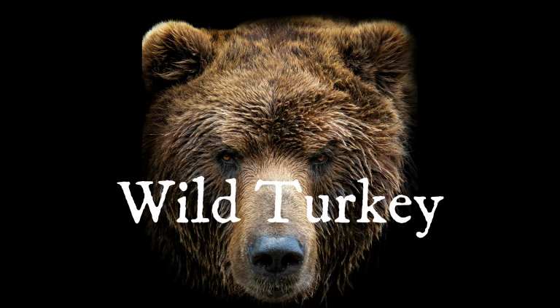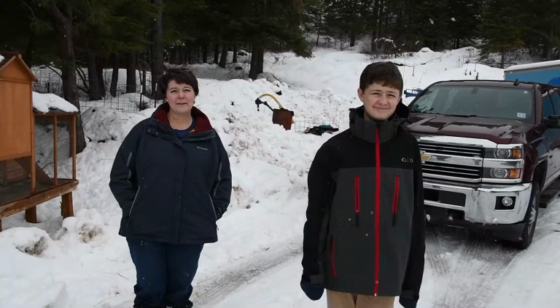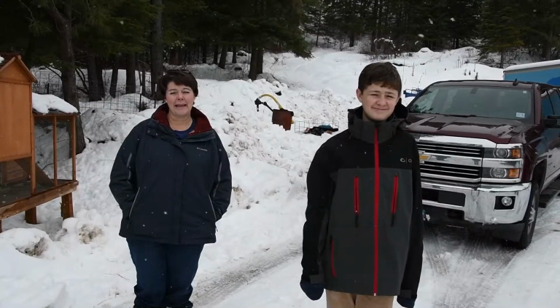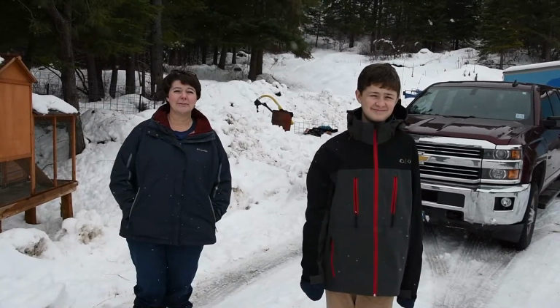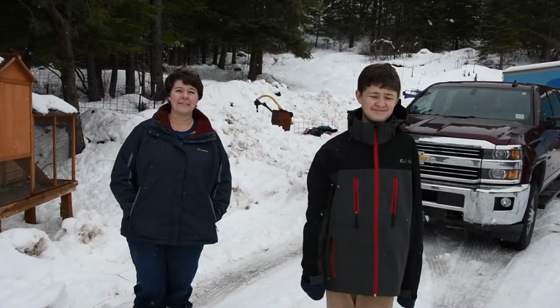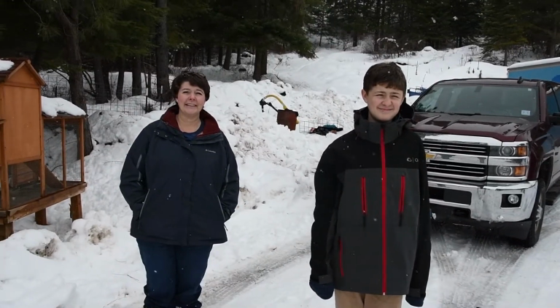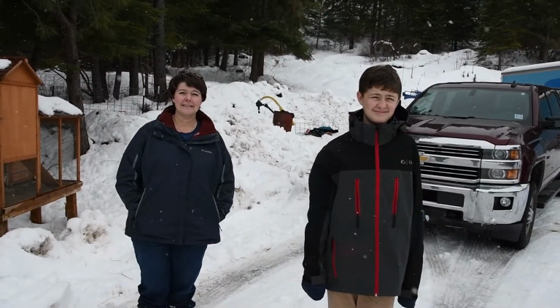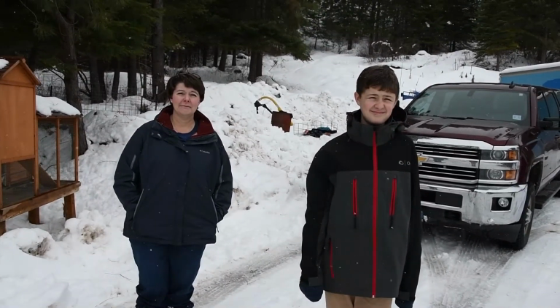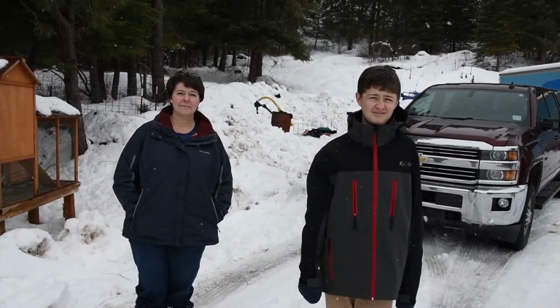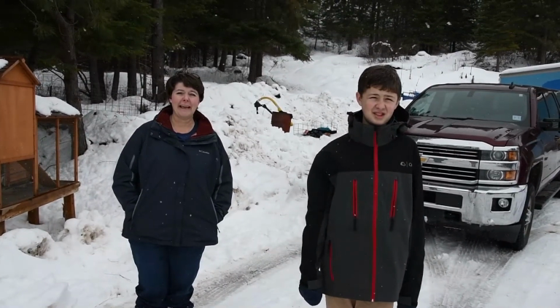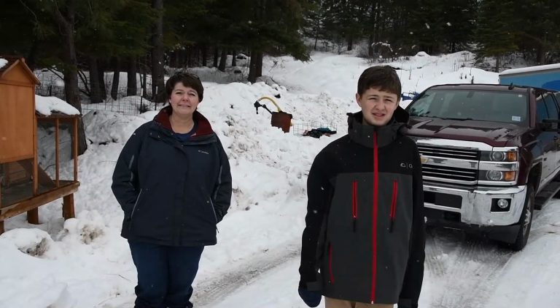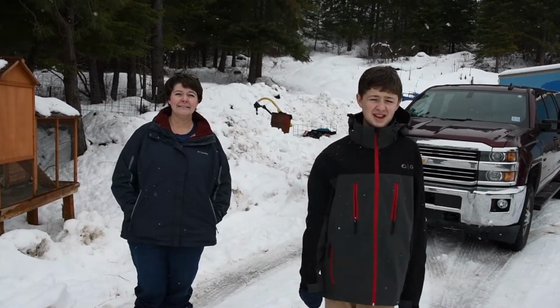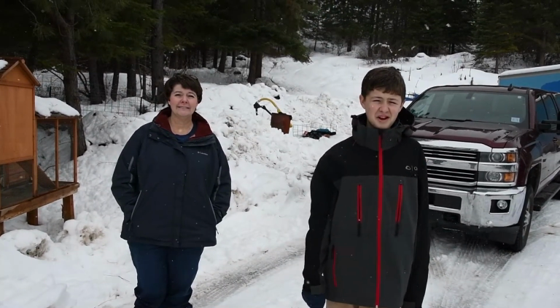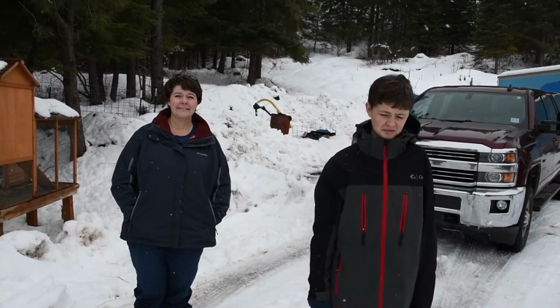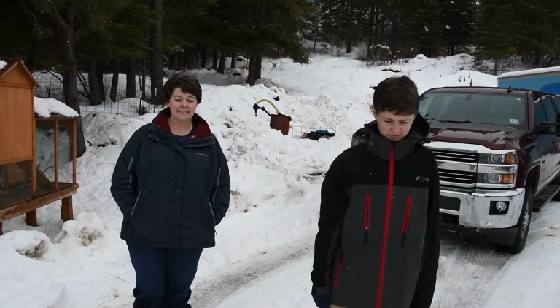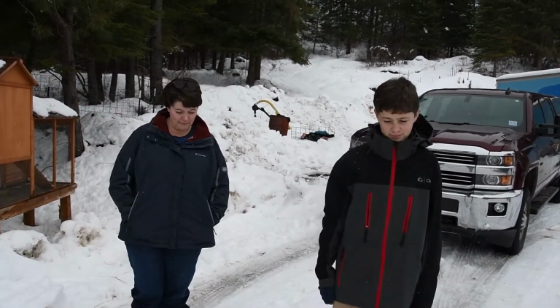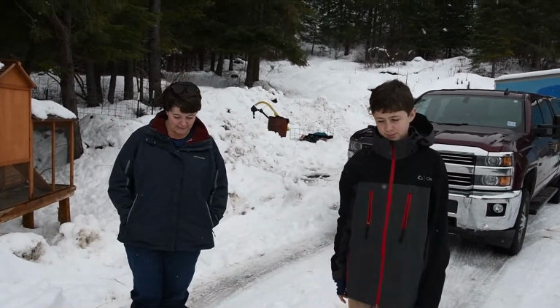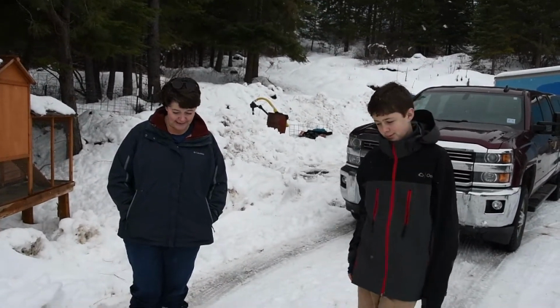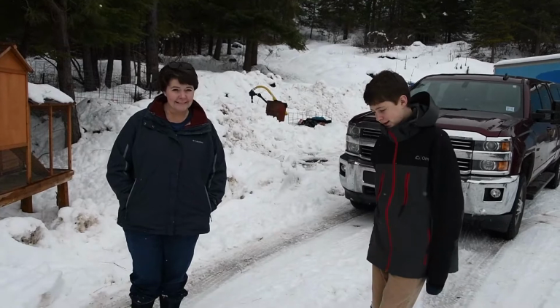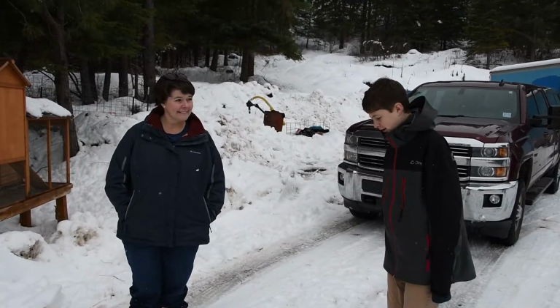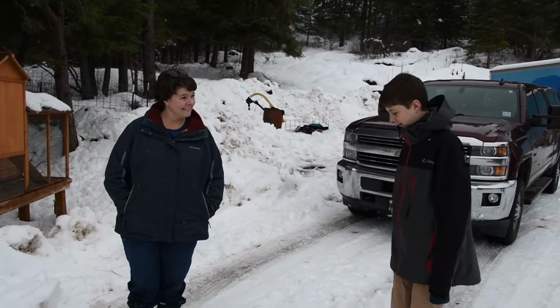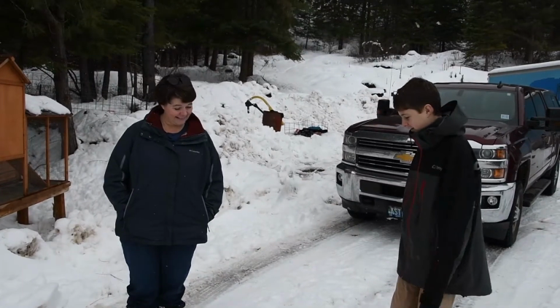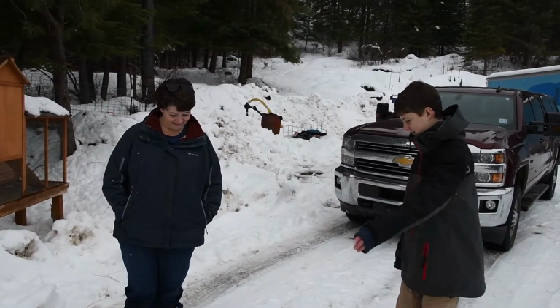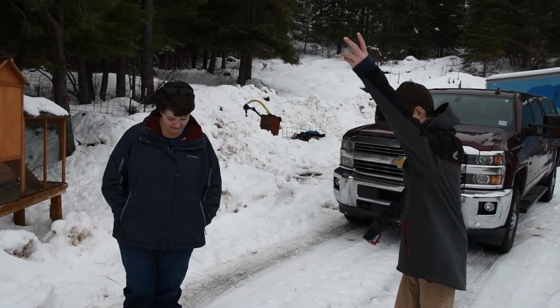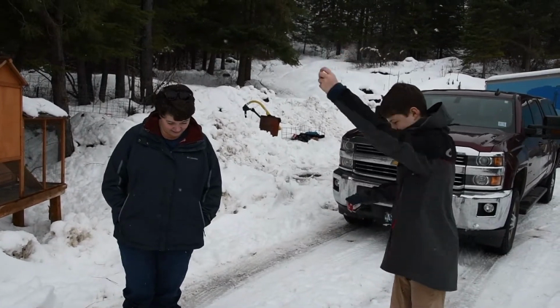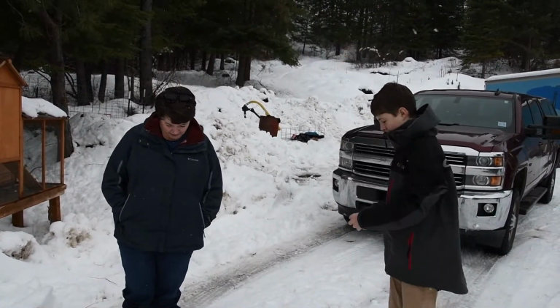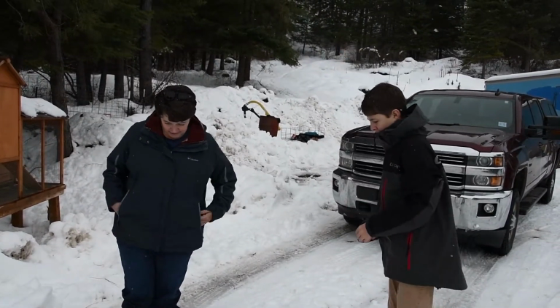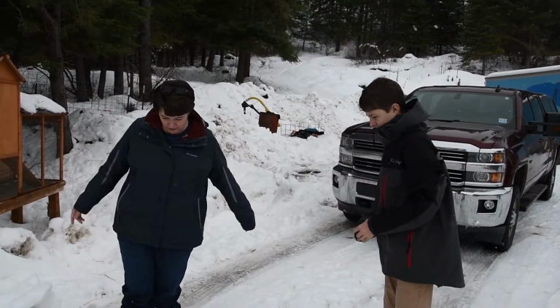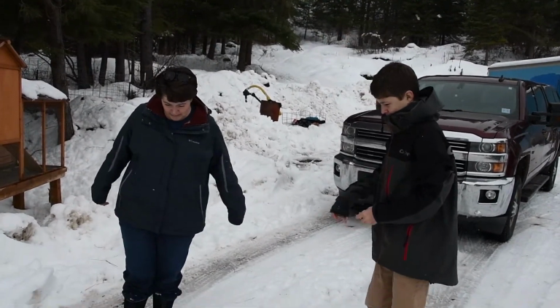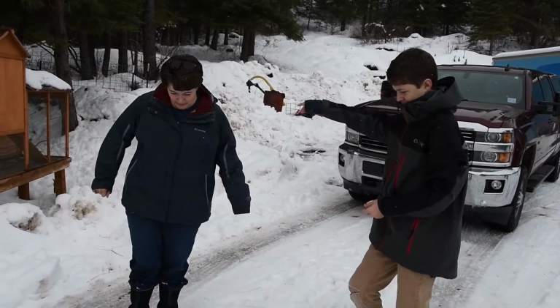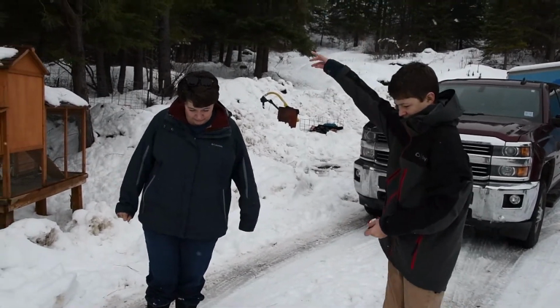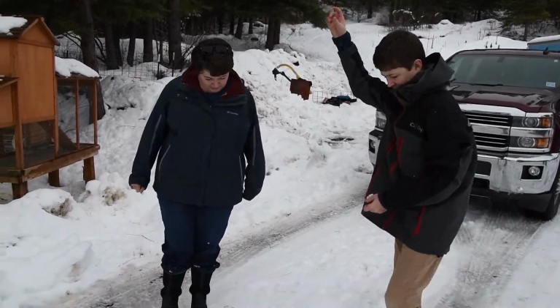Welcome to Animal Tracking for Kids with Ann and Ryan. What did we find today? Turkey tracks. All right, show us the turkey track please.